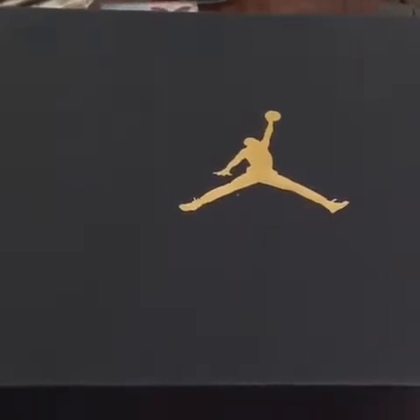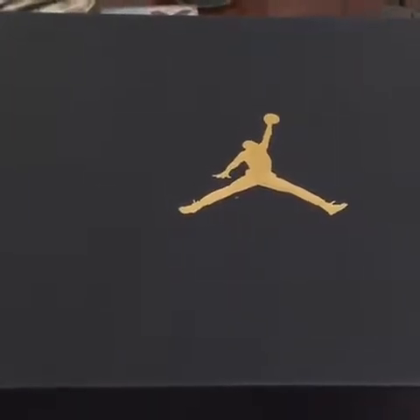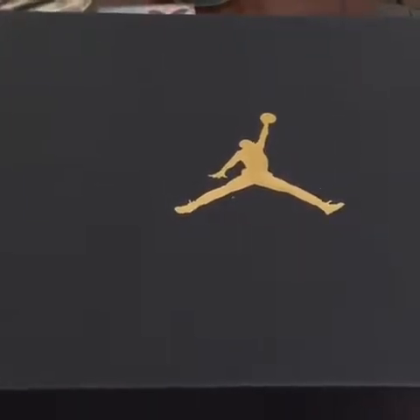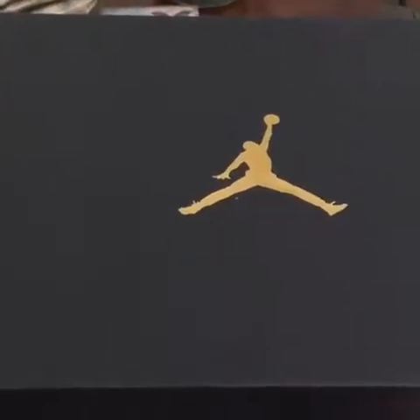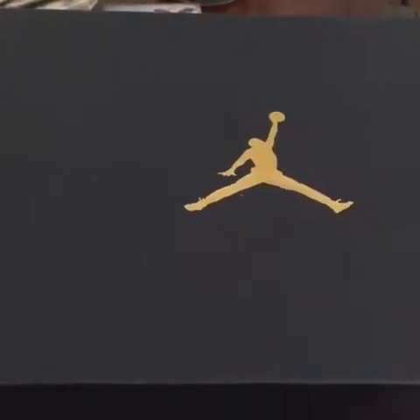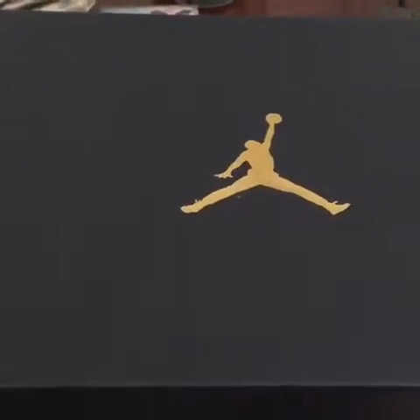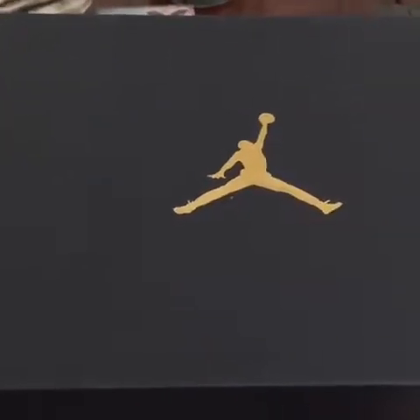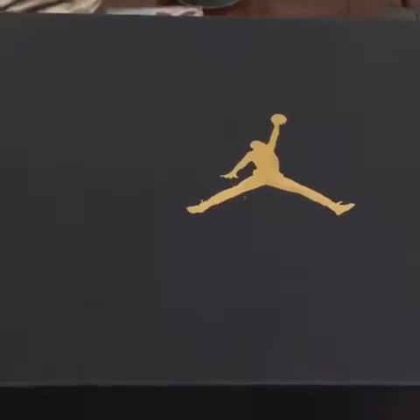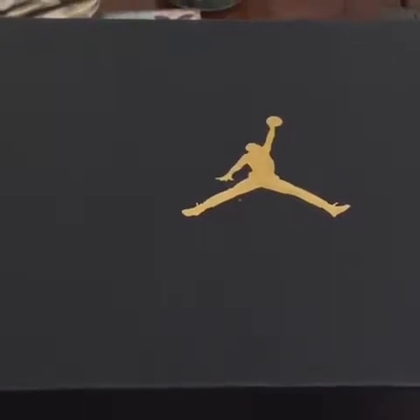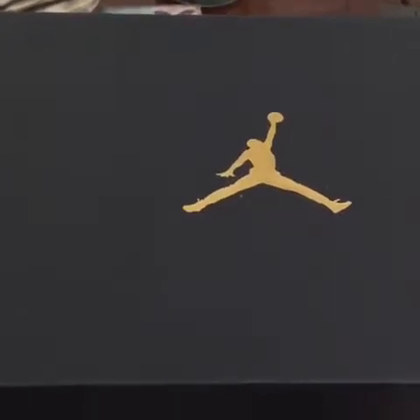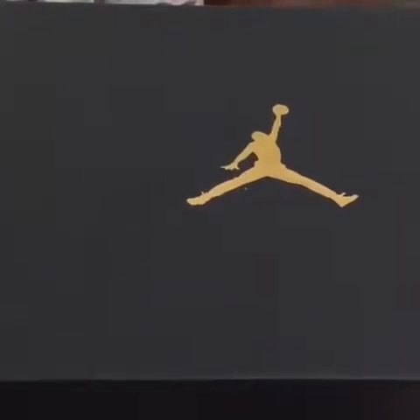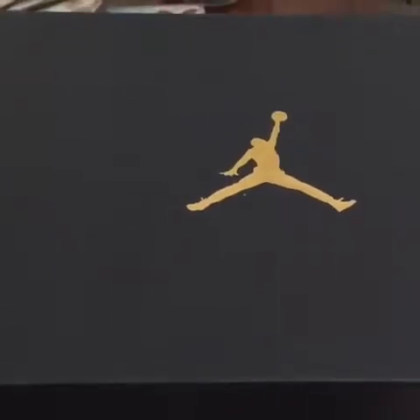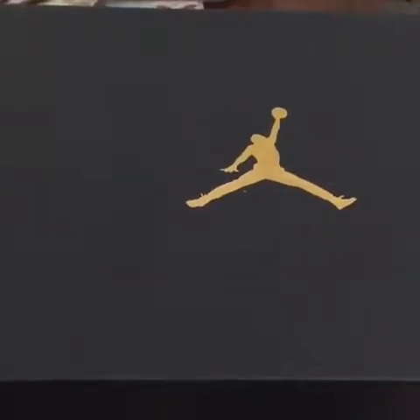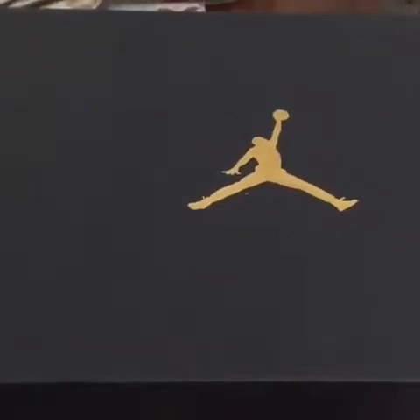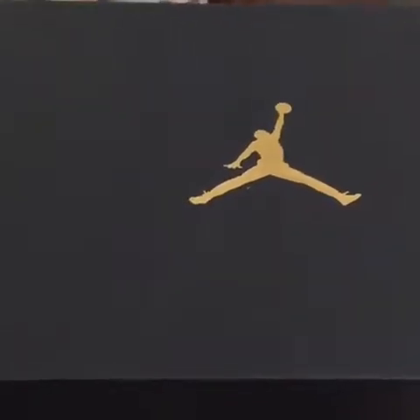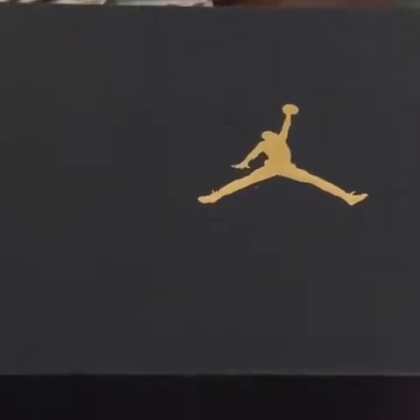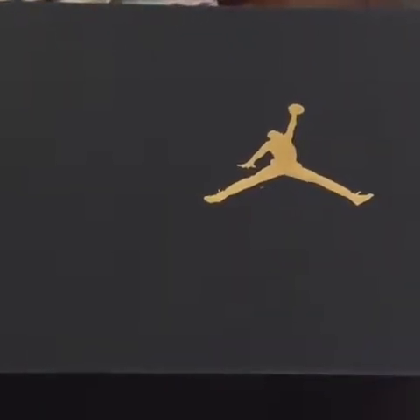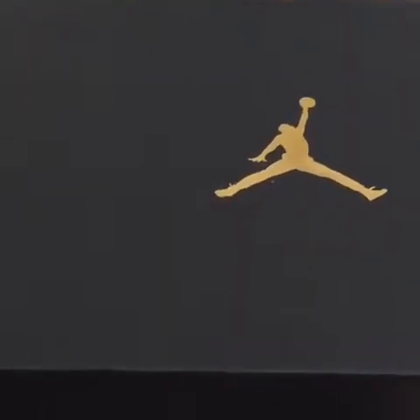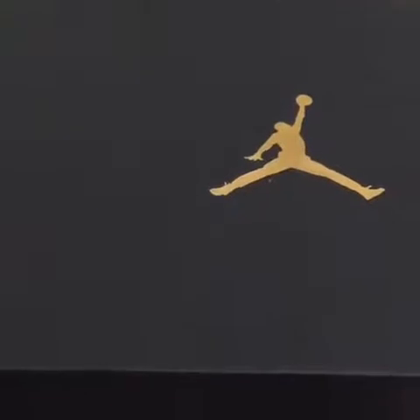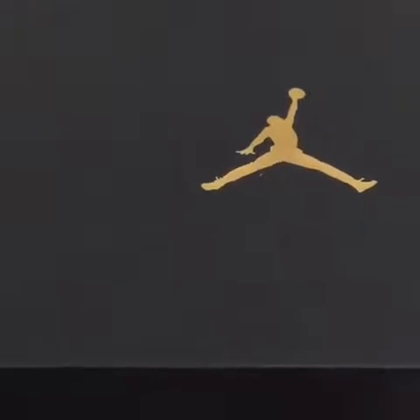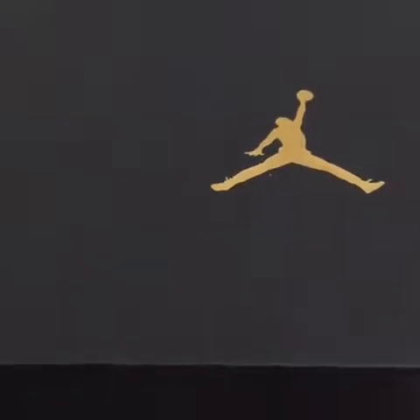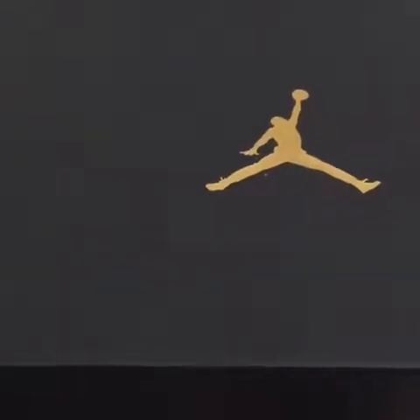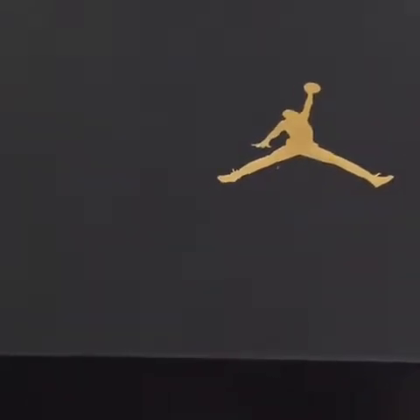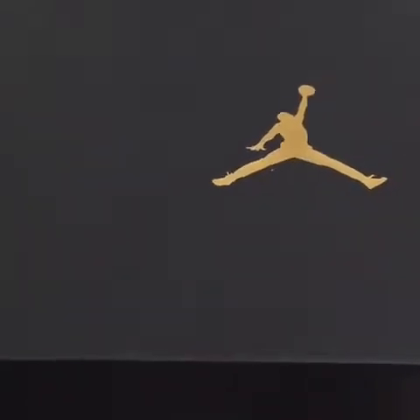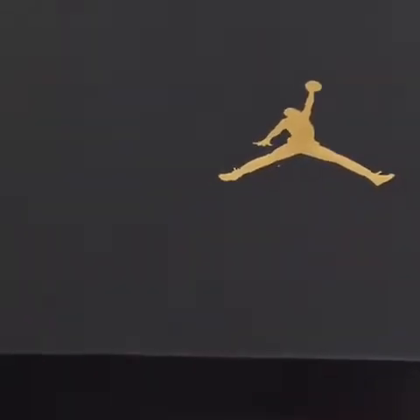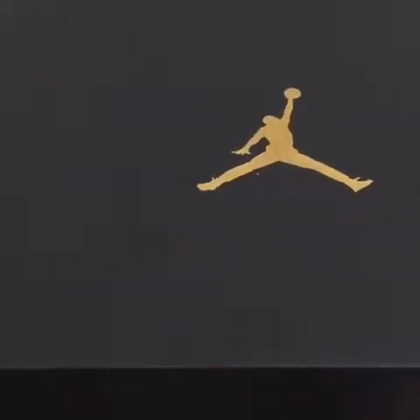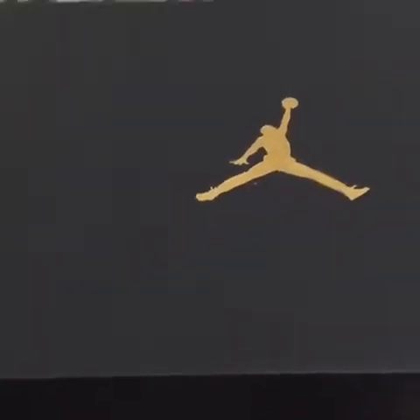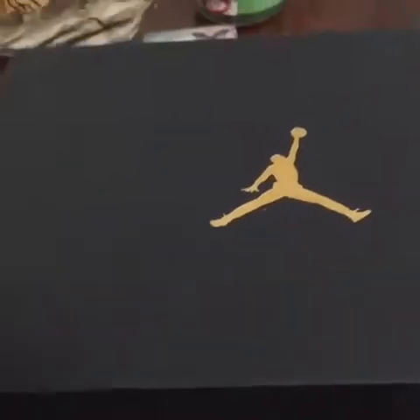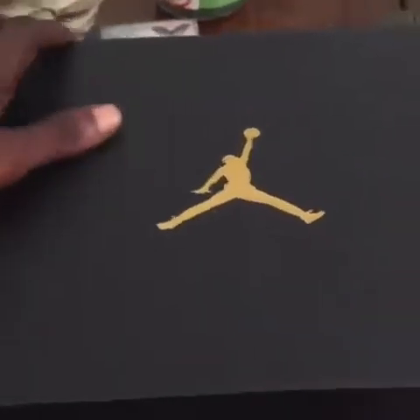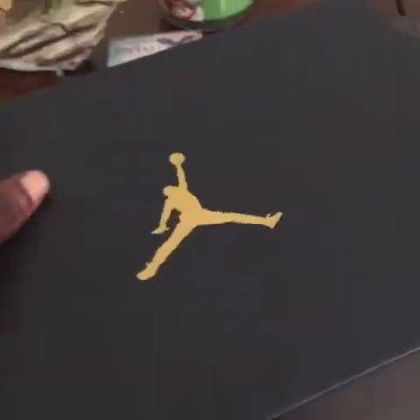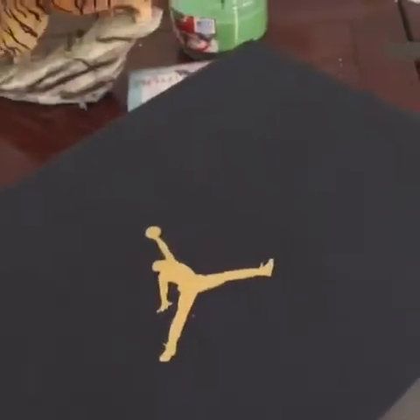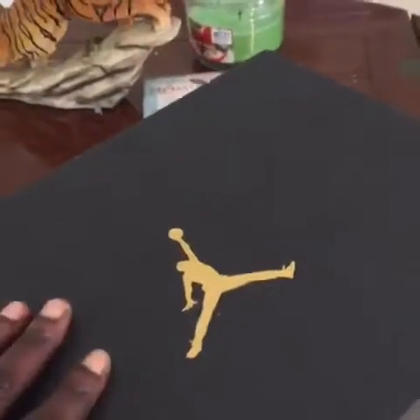I wear the high tops, I wear the low tops — high tops is my main thing, I love them joints. But mids I definitely will rock sometimes, depending on what I got on. Let's check out what we got.